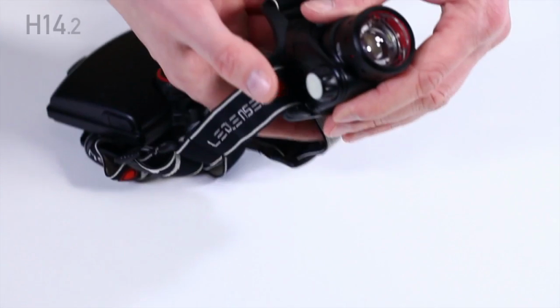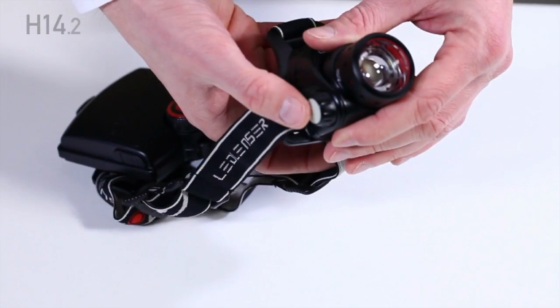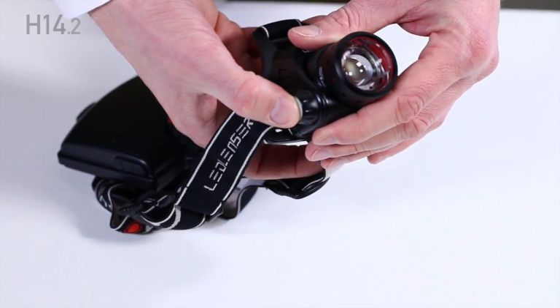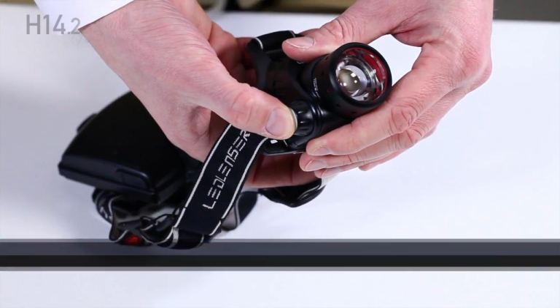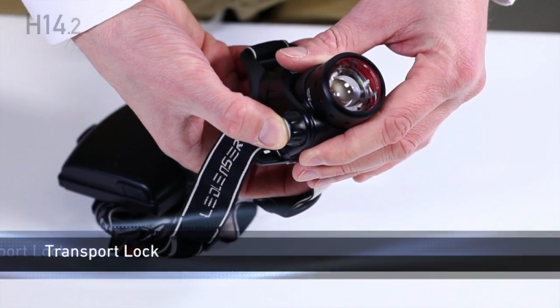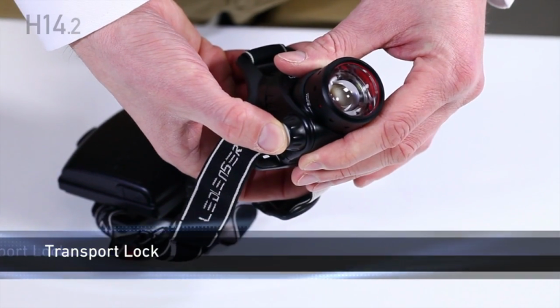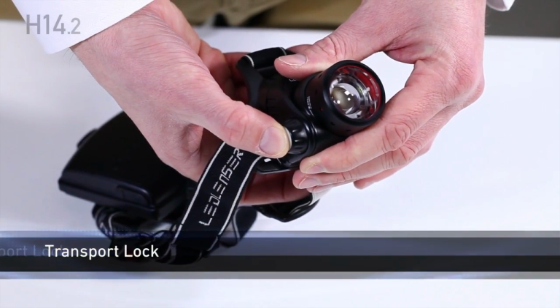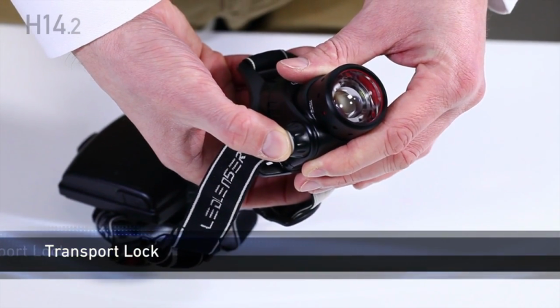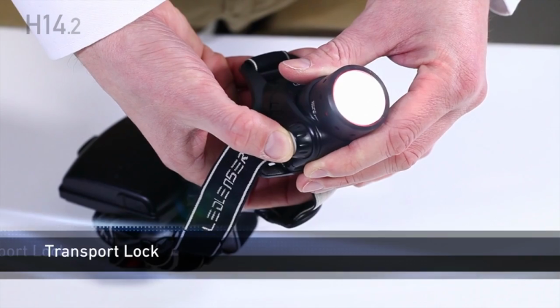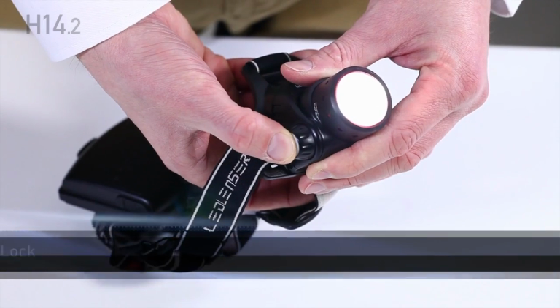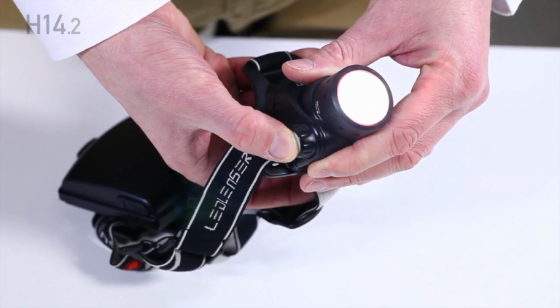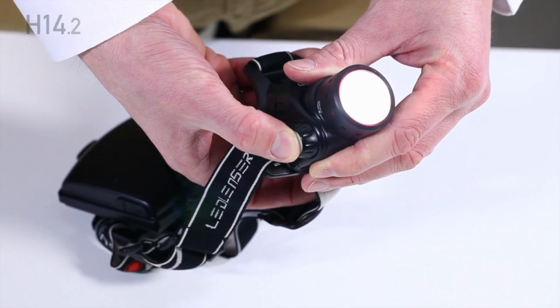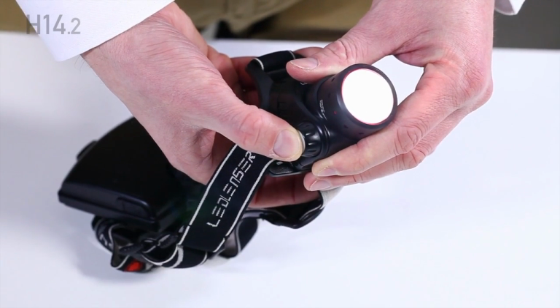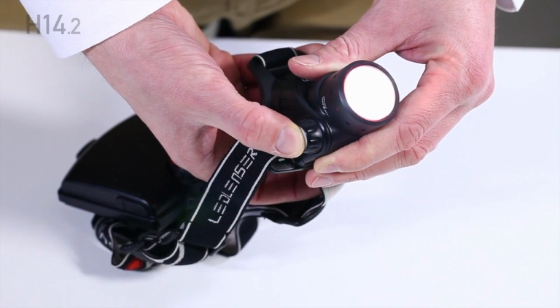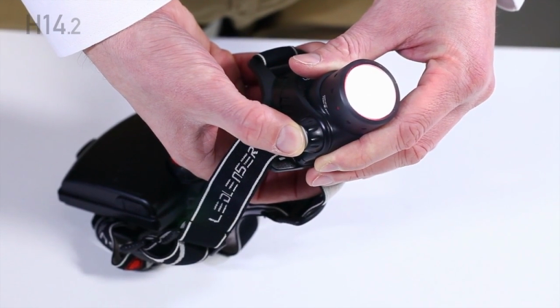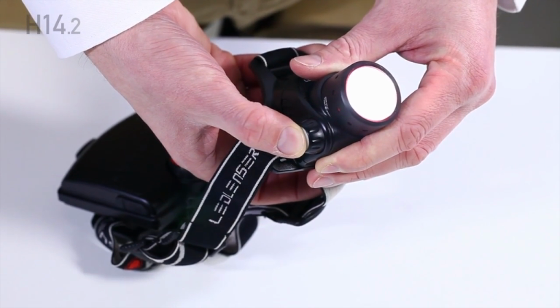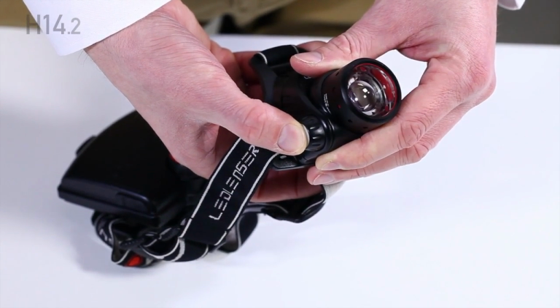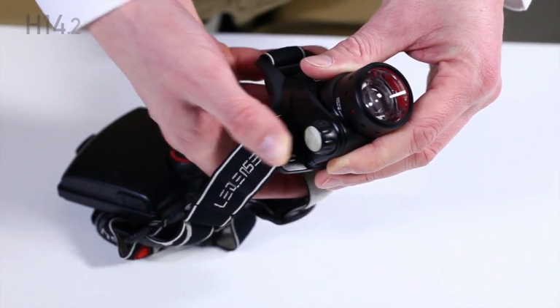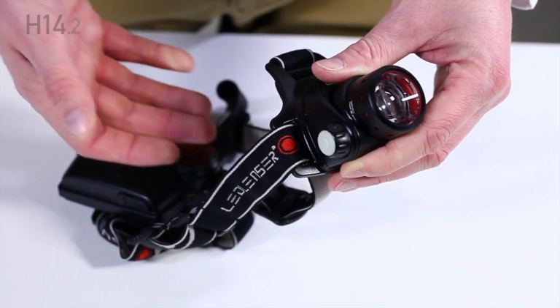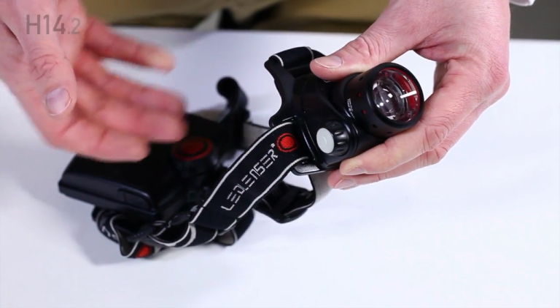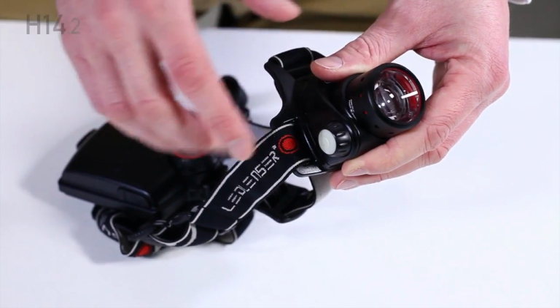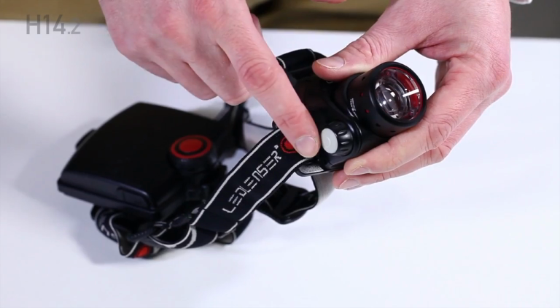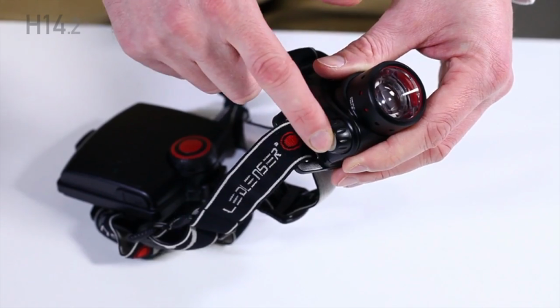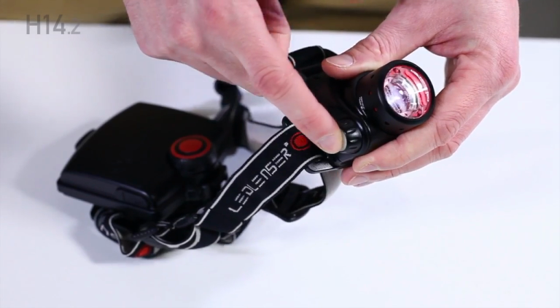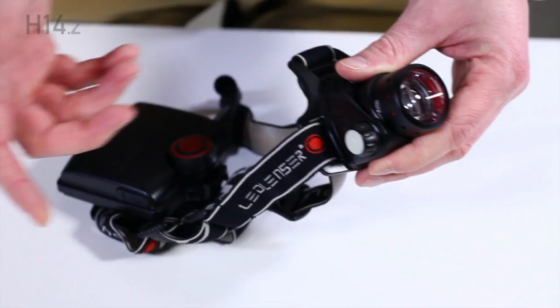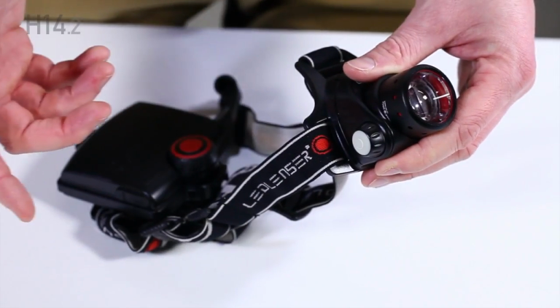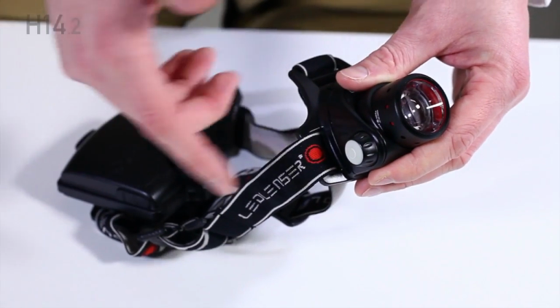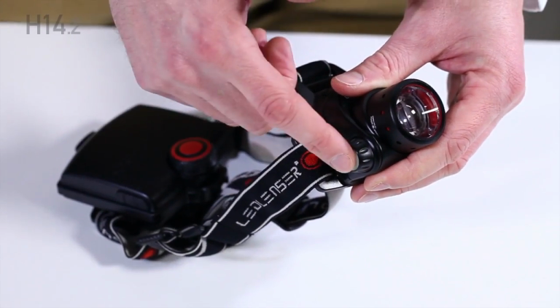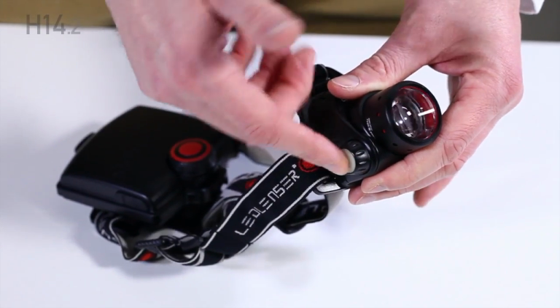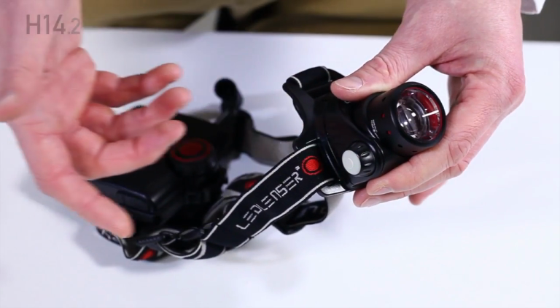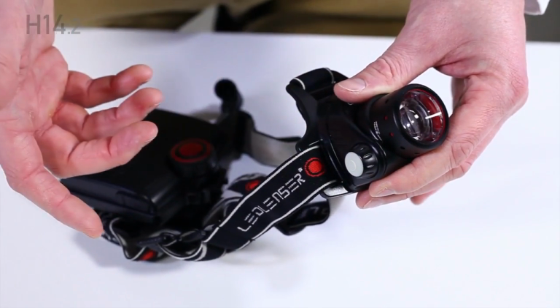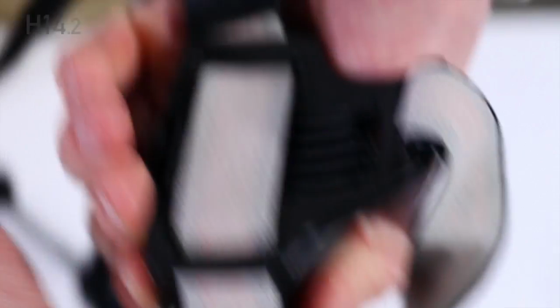There's a lock to prevent the headlamp from being switched on by accident. It's activated by pressing and holding the front power switch for 10 seconds. When the lock is activated, the front LED will flicker when the power switch is pressed.